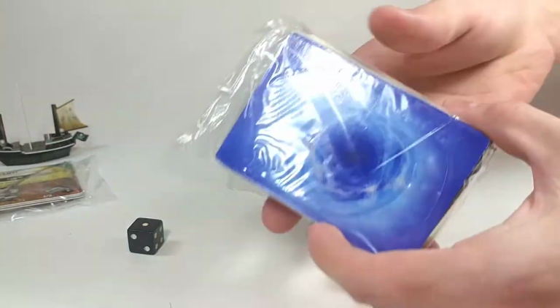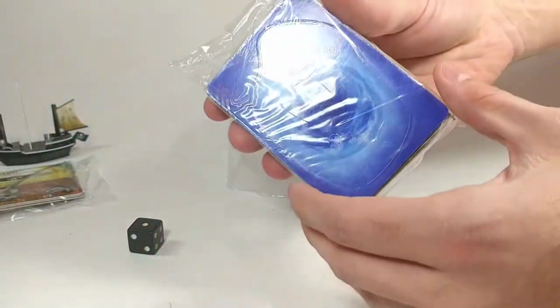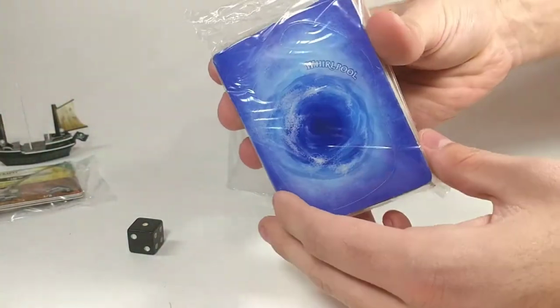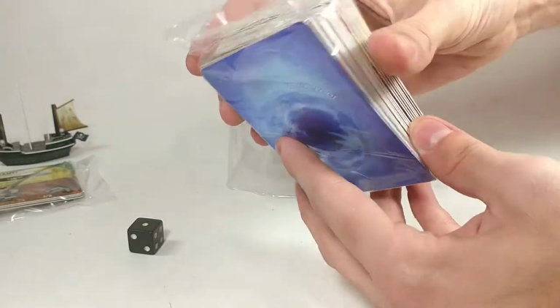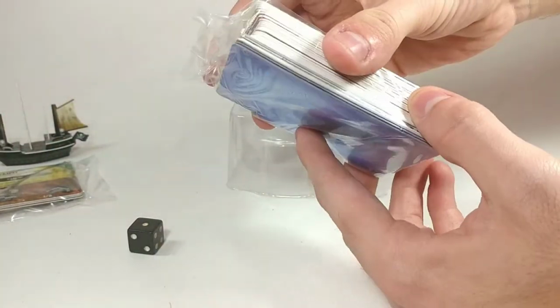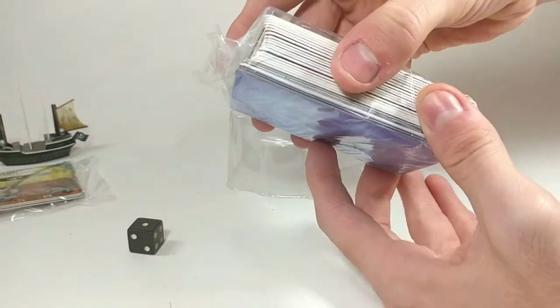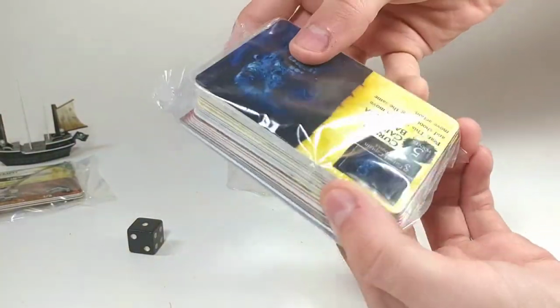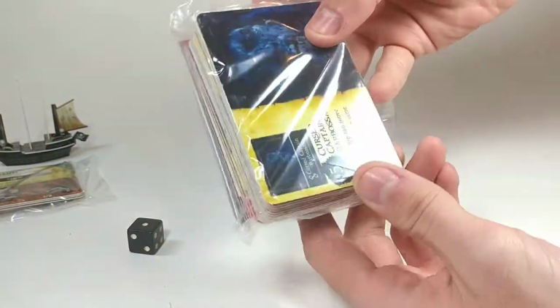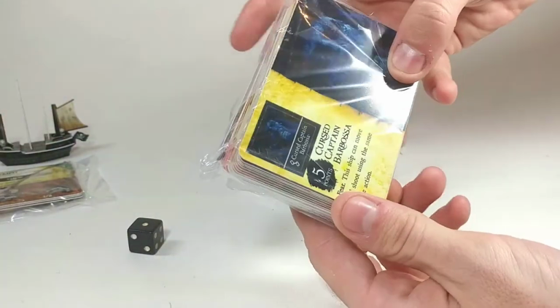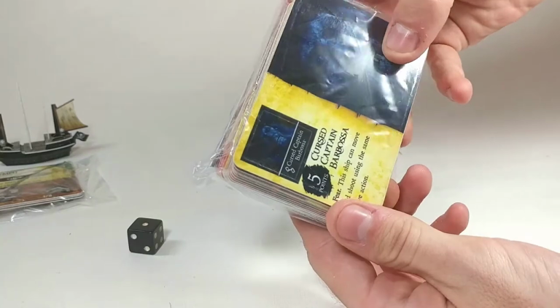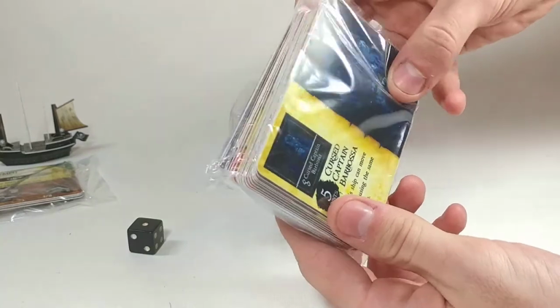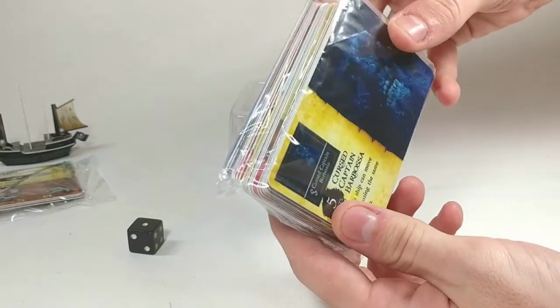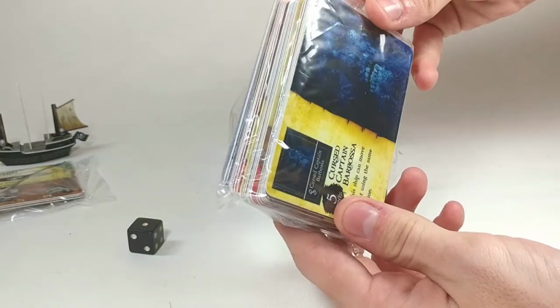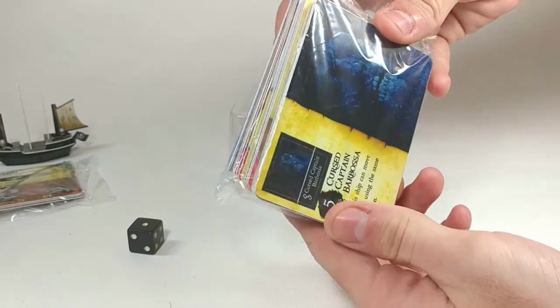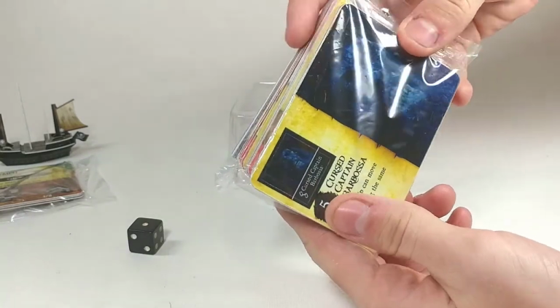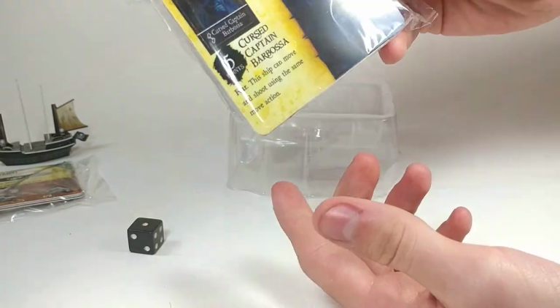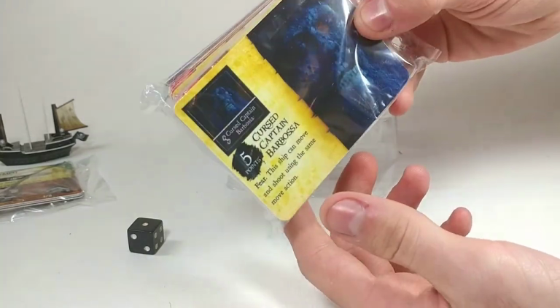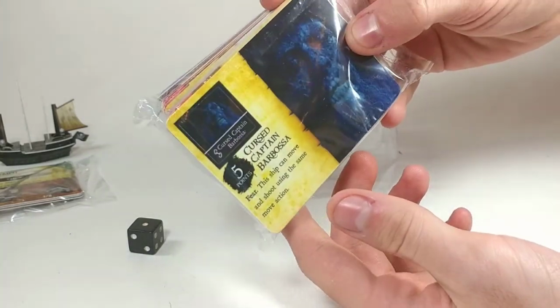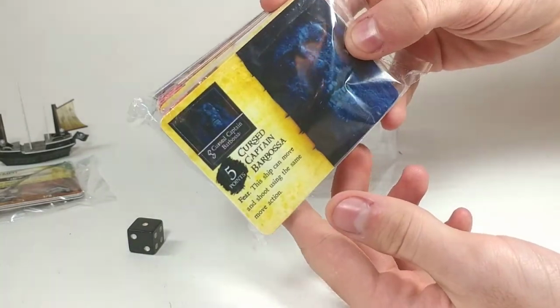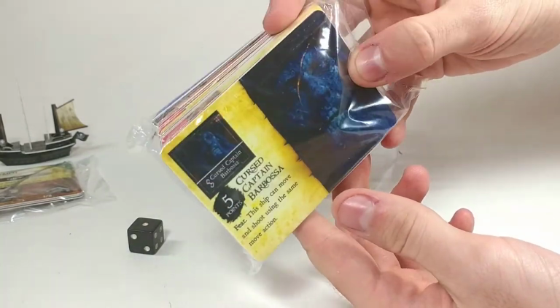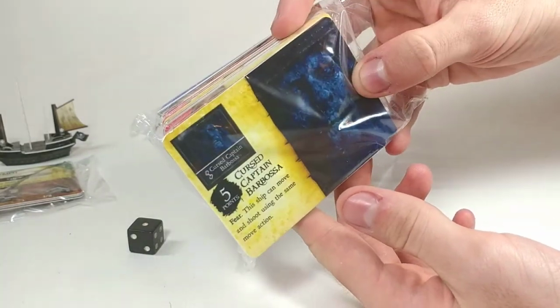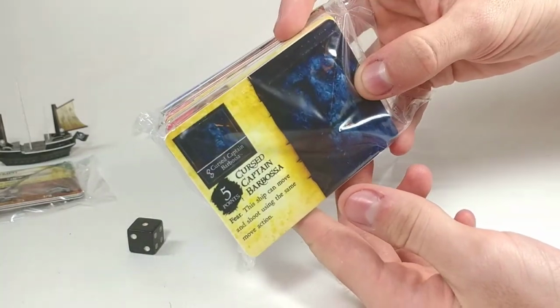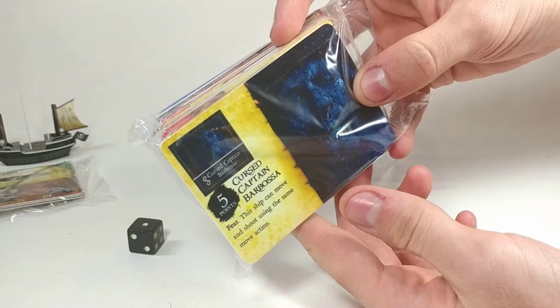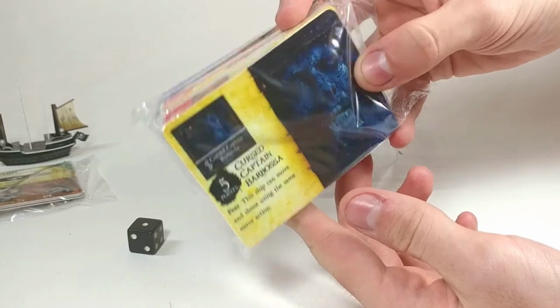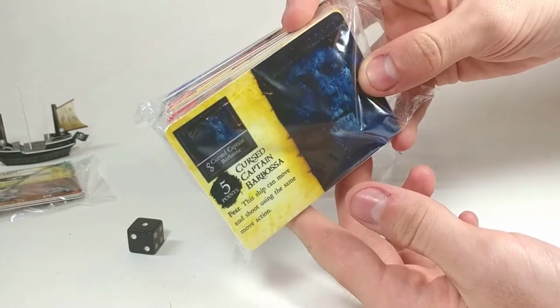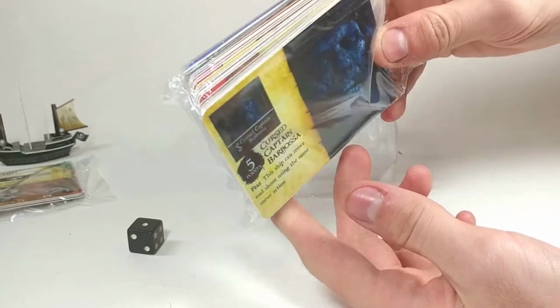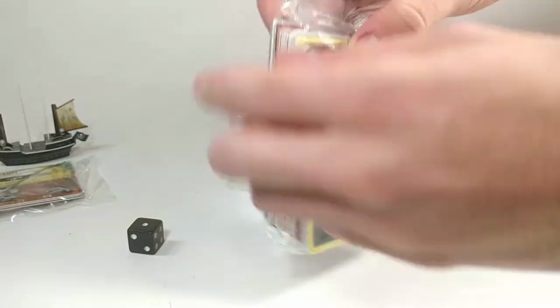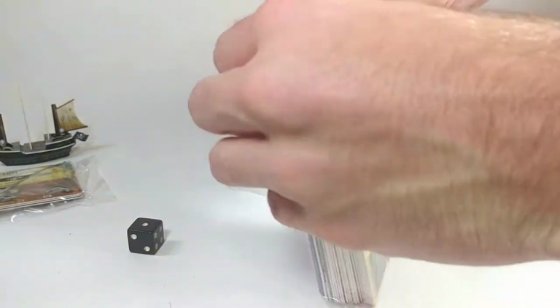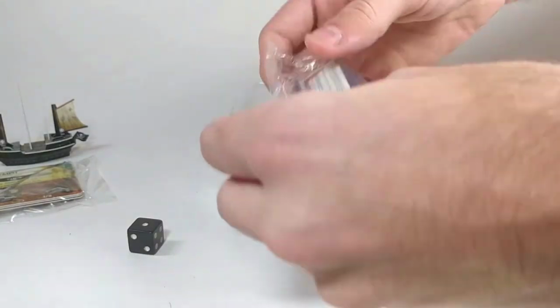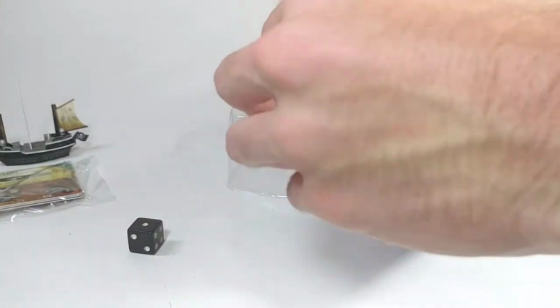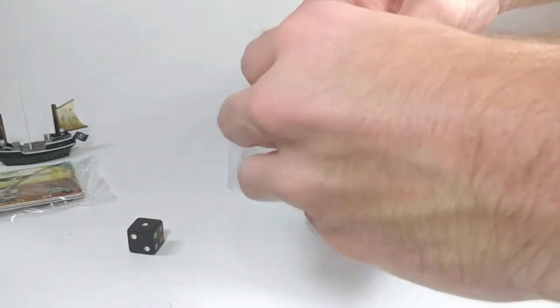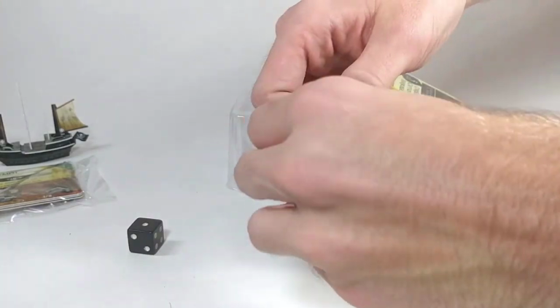We also have a sealed pack here that looks like it has some more cards. We've got Cursed Captain Barbossa there. I'm a little bit worried that it might be exactly the same as the one I got when I was younger, in which case I'd have all these cards and ships already. But we shall see.